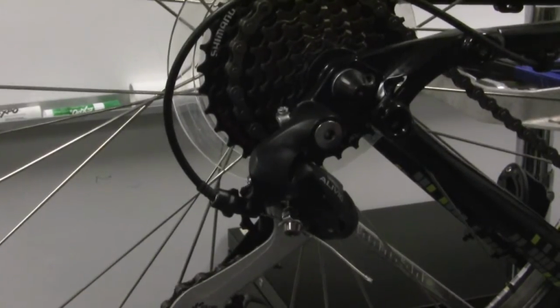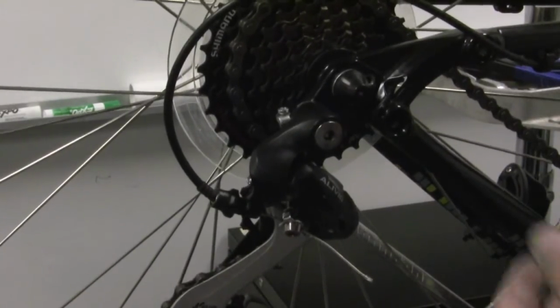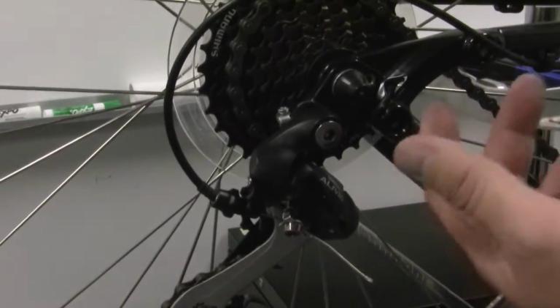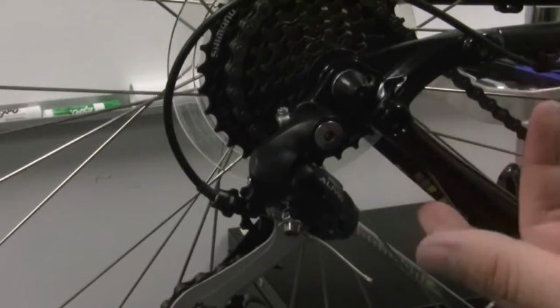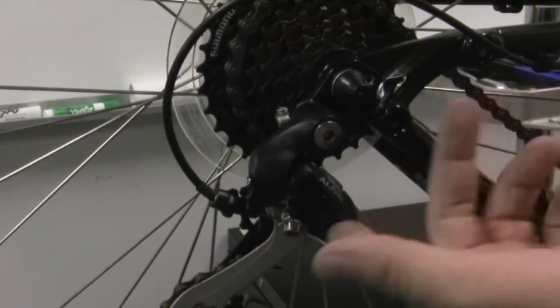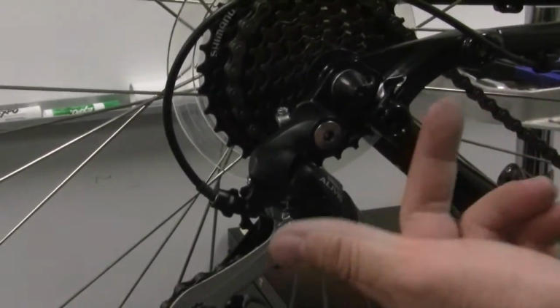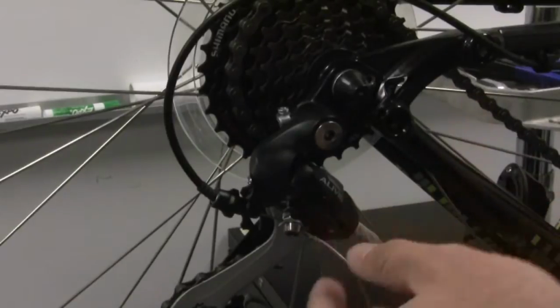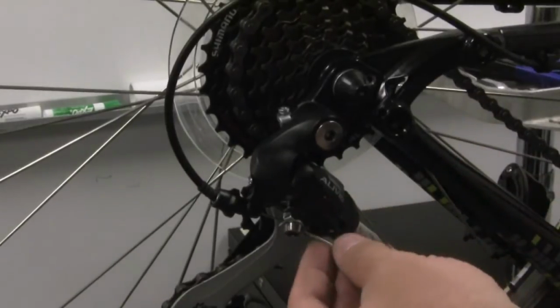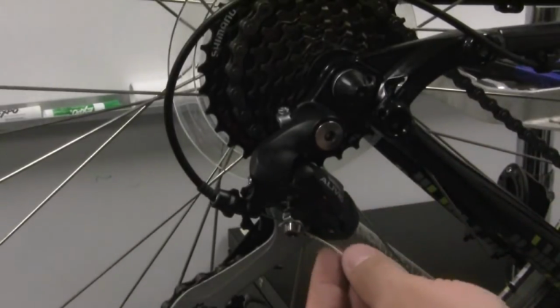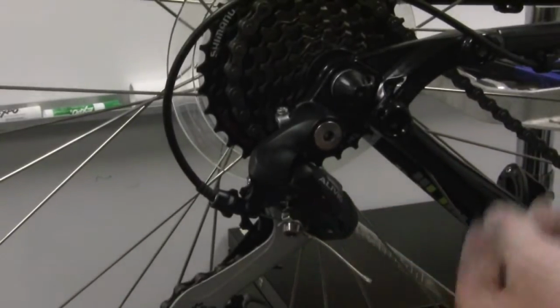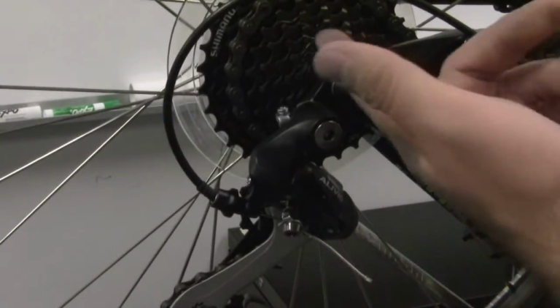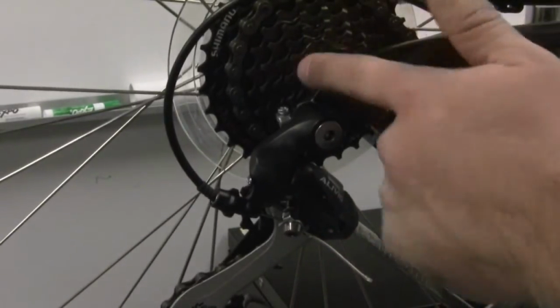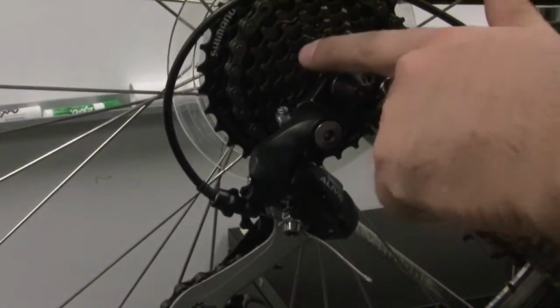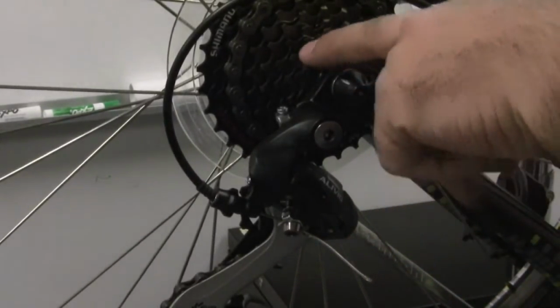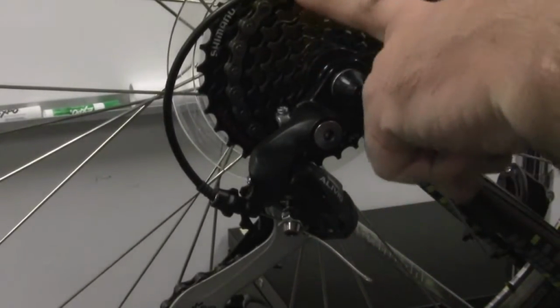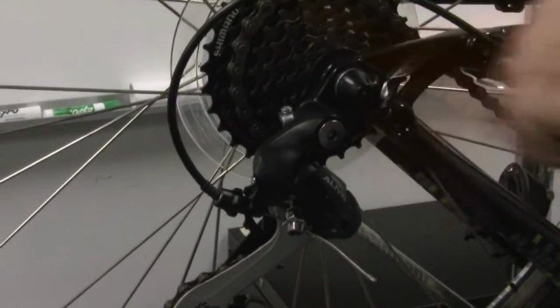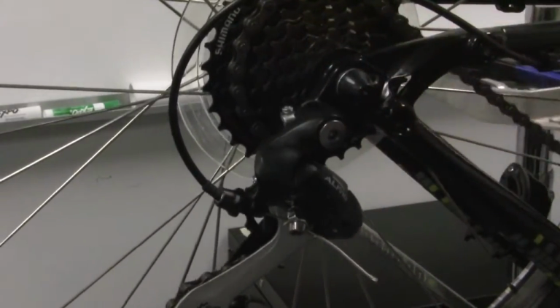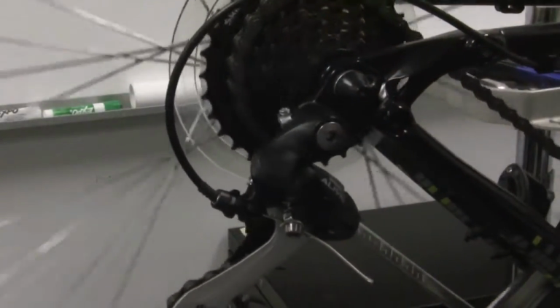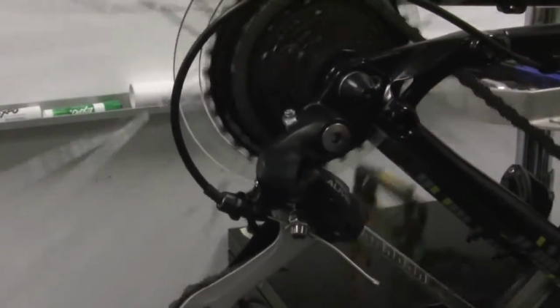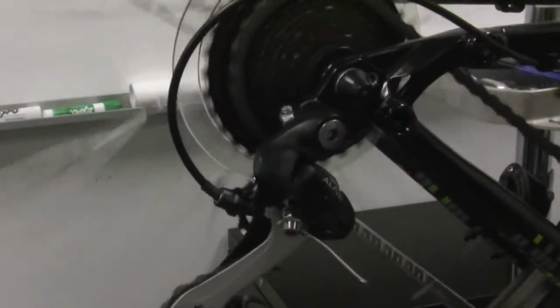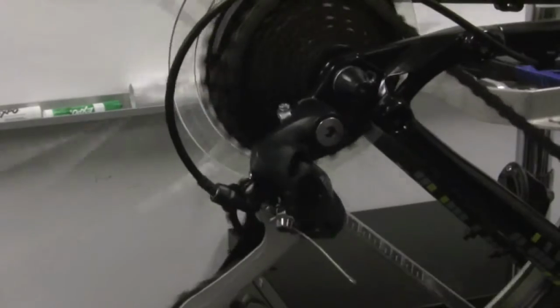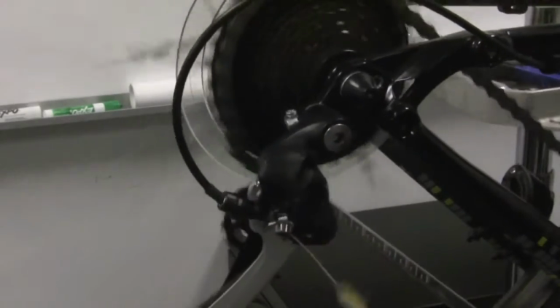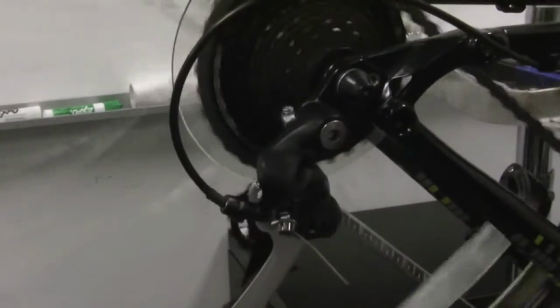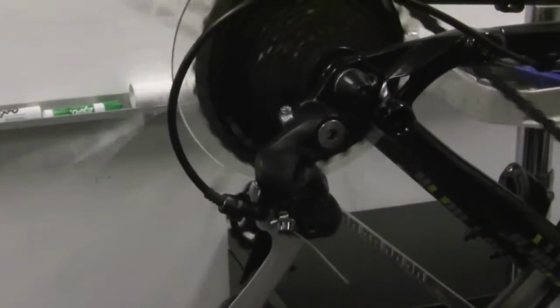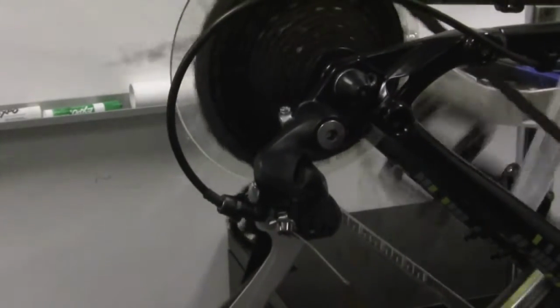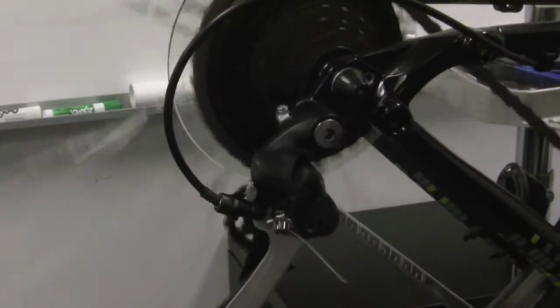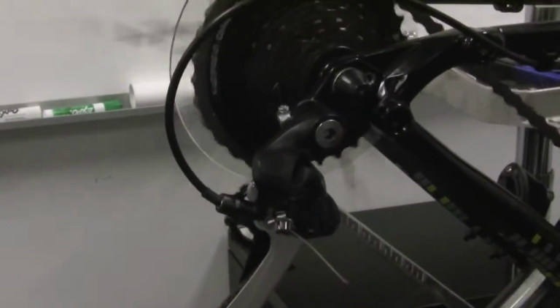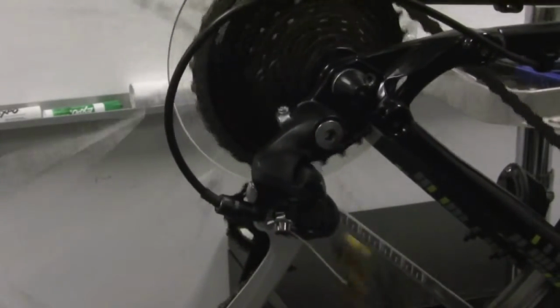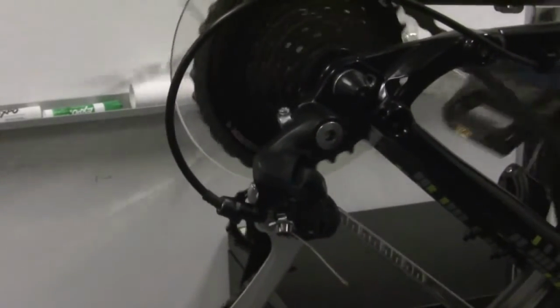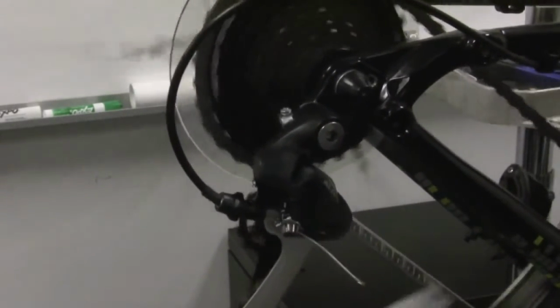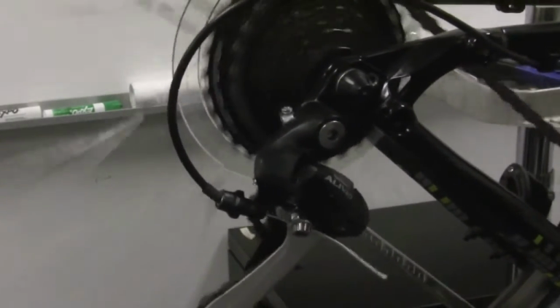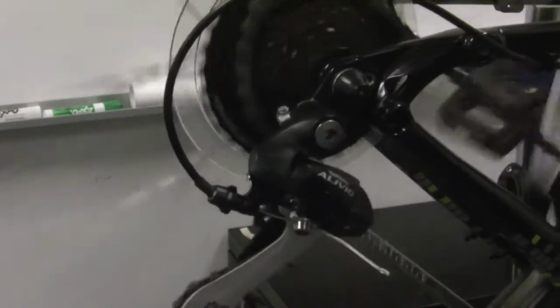As I mentioned, the derailleur works by the cable releasing or pulling tension. So if you've got a really tight cable, it's going to shift up really well — too tight and it's not going to shift back down.